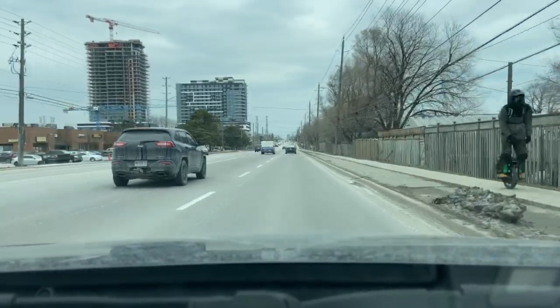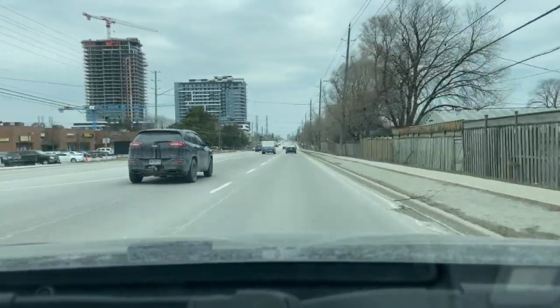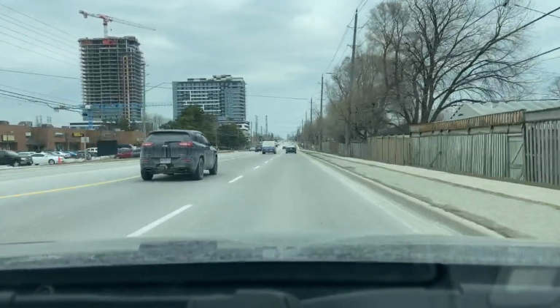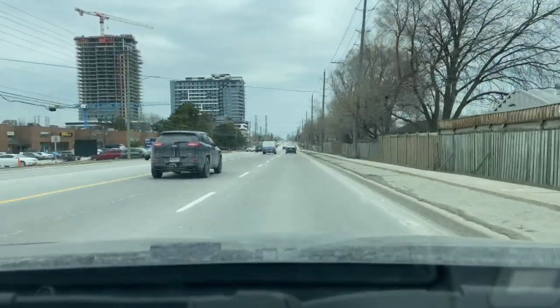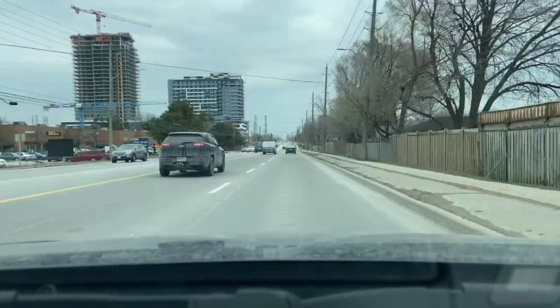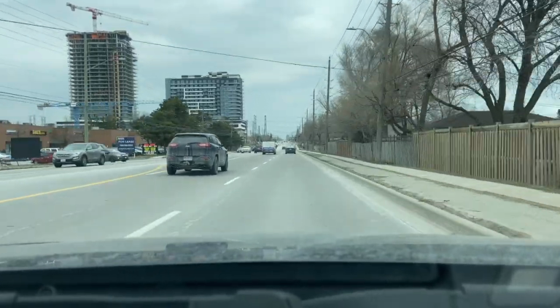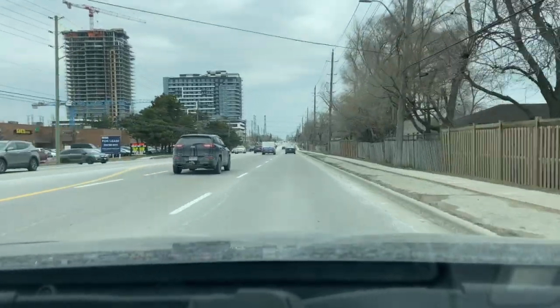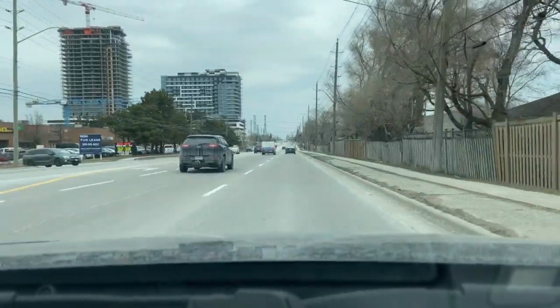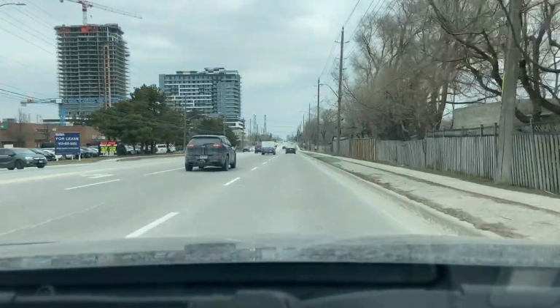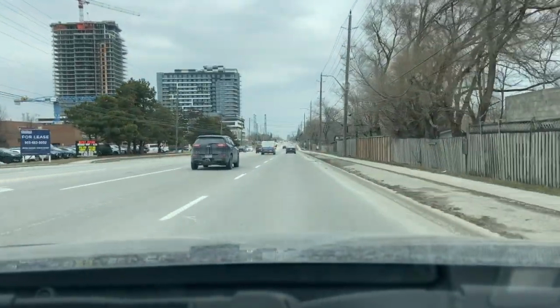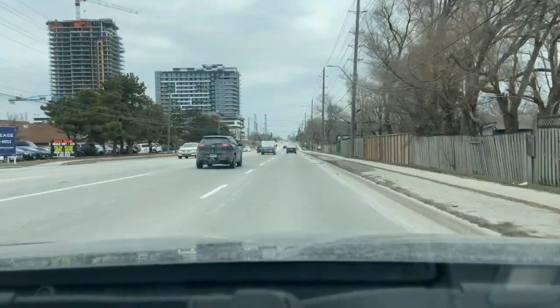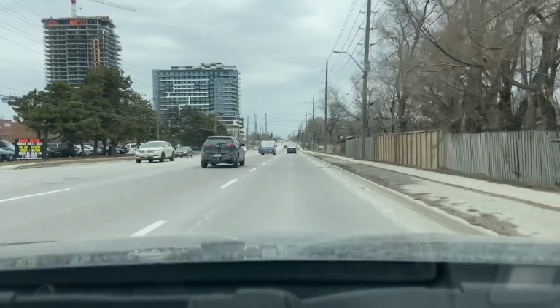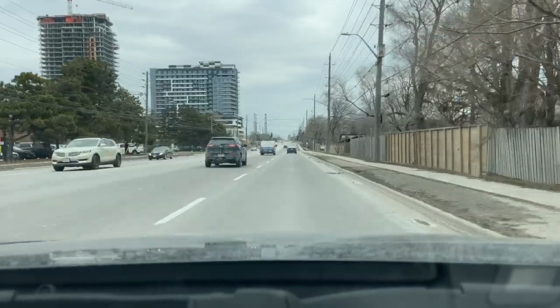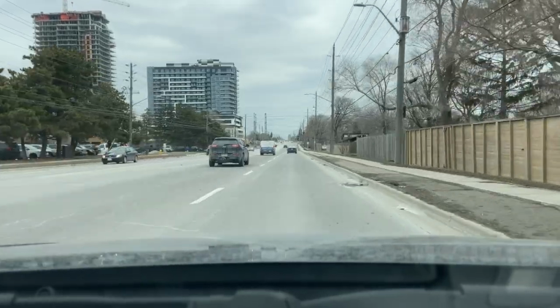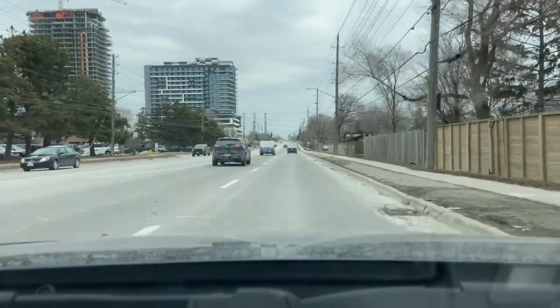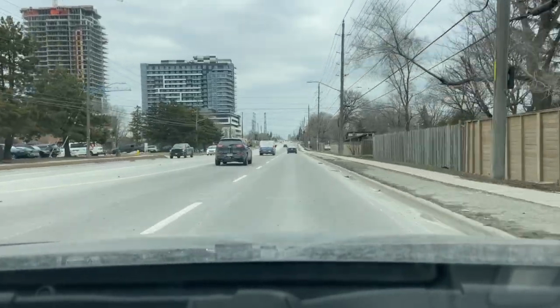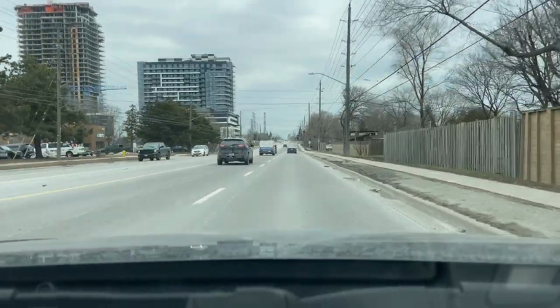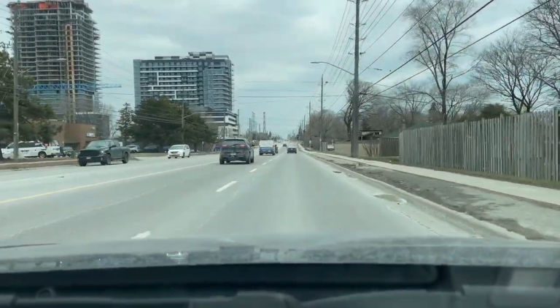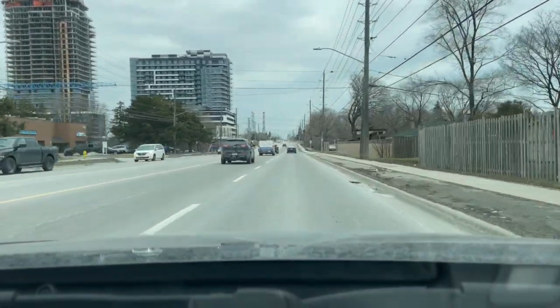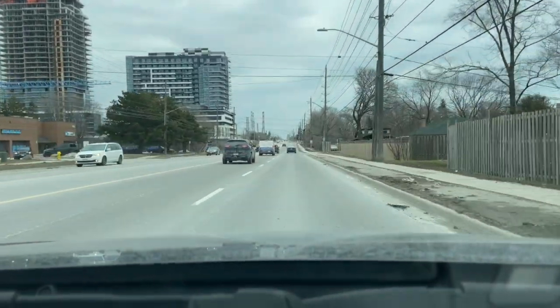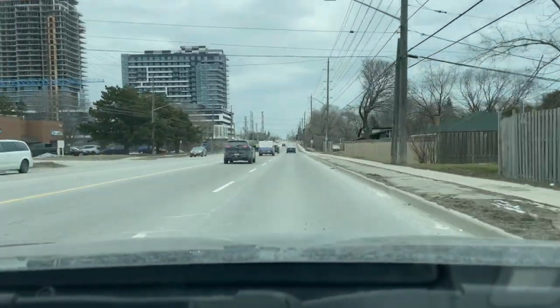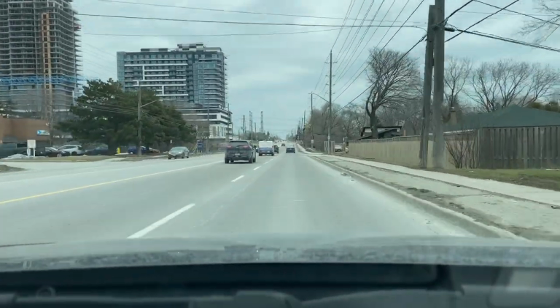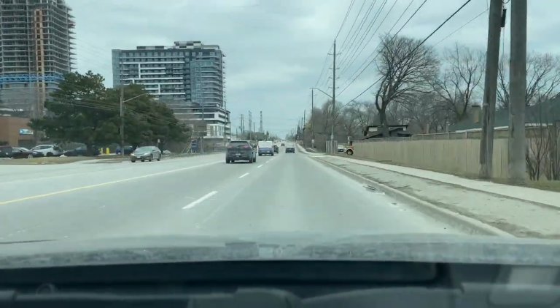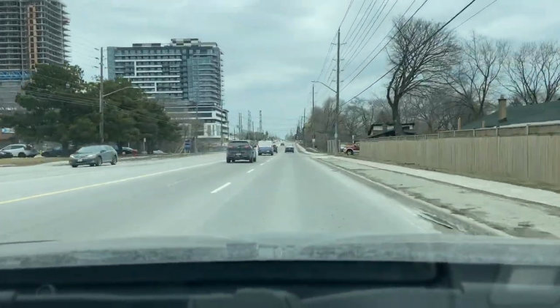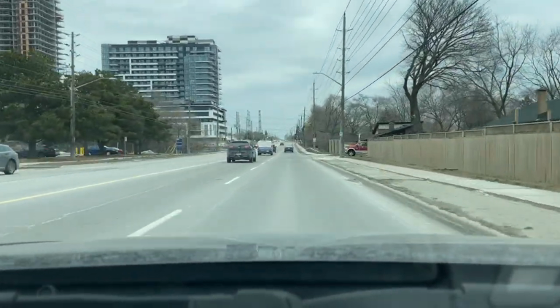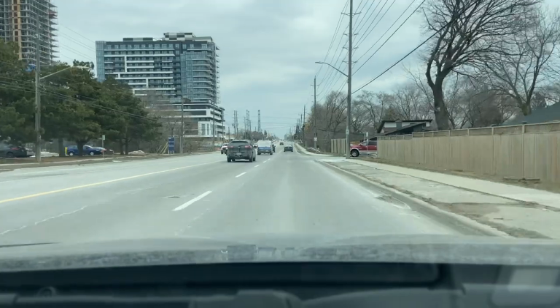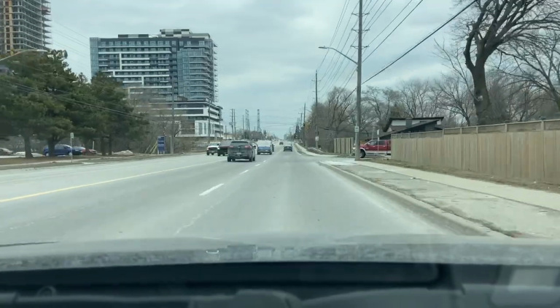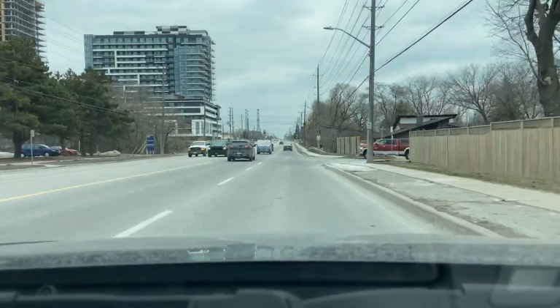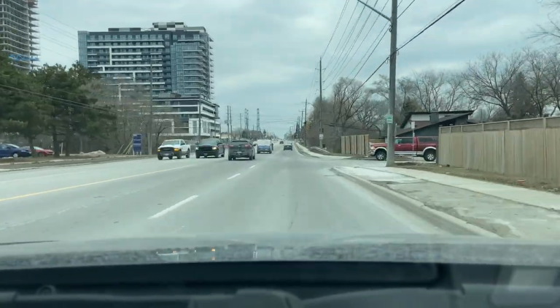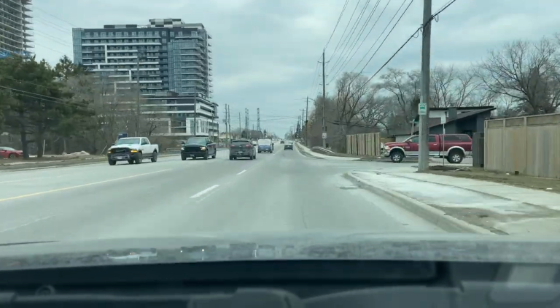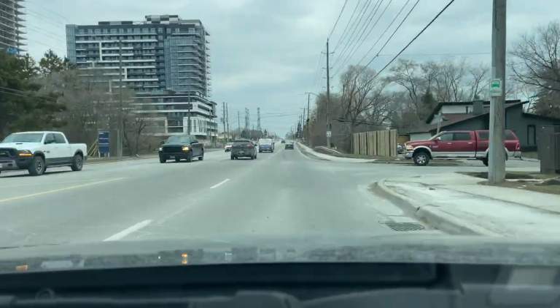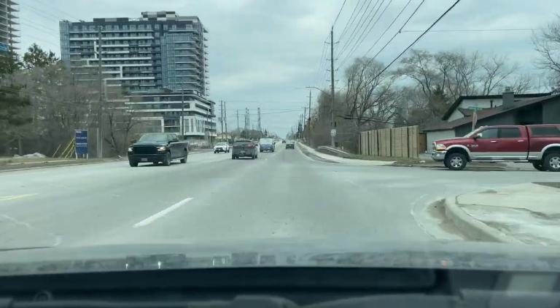Ahead to the left up there, you can see the Universal City condos that I mentioned in the city center drive tour. I'll have that video linked in the cards above there if you're interested in that drive tour — you can check that out after as well.